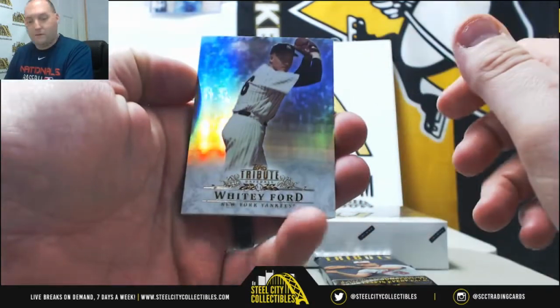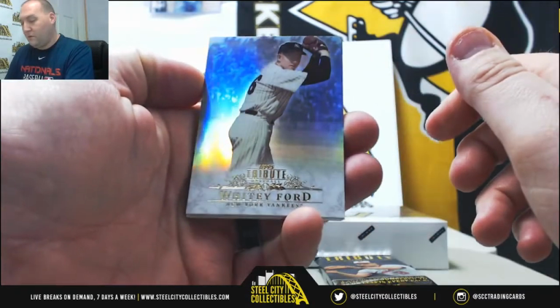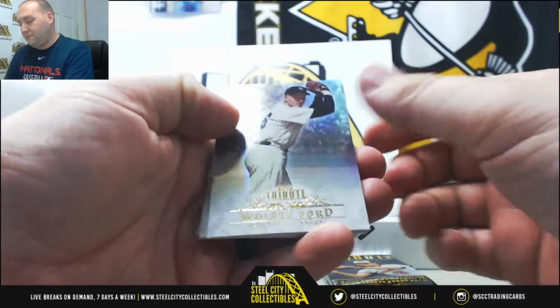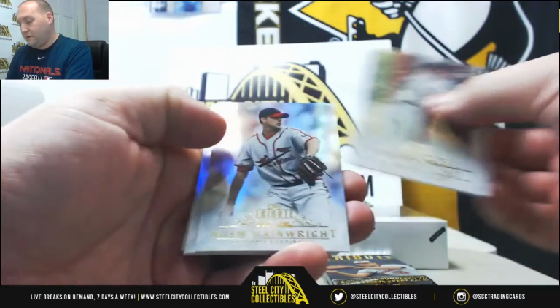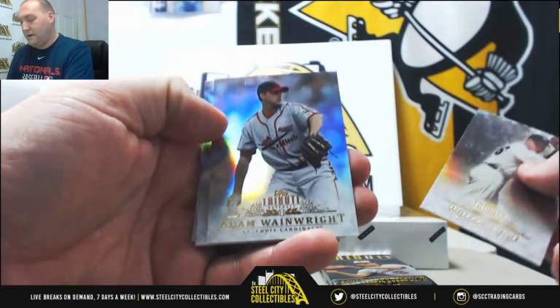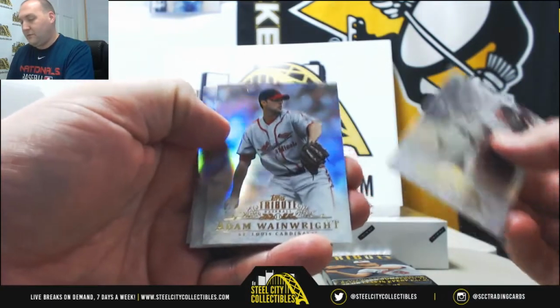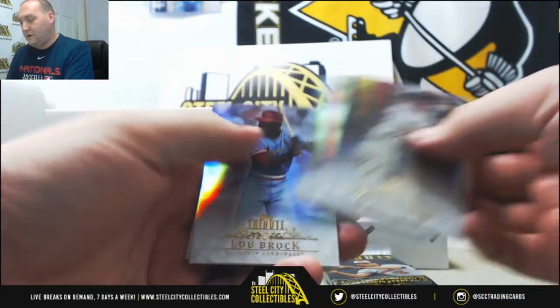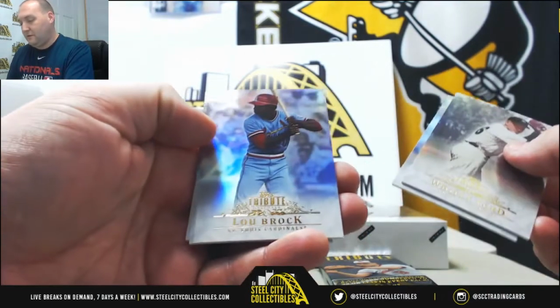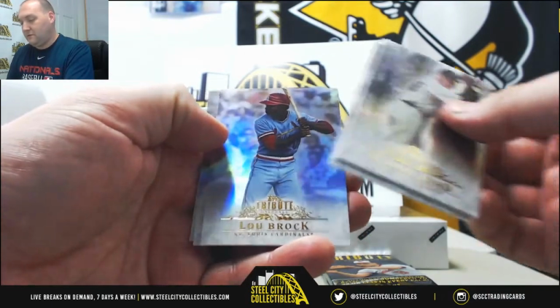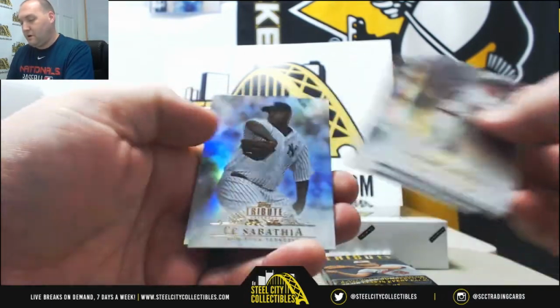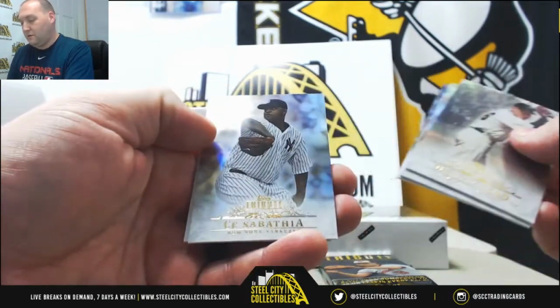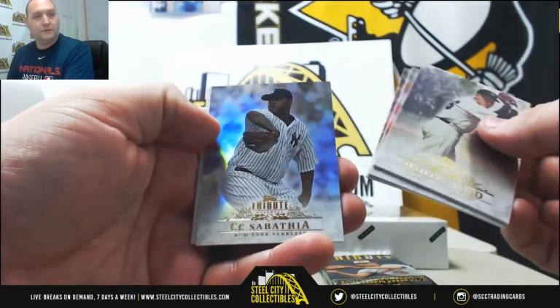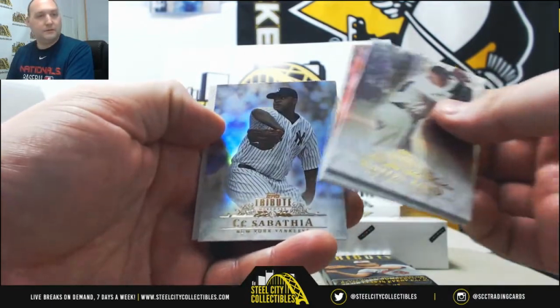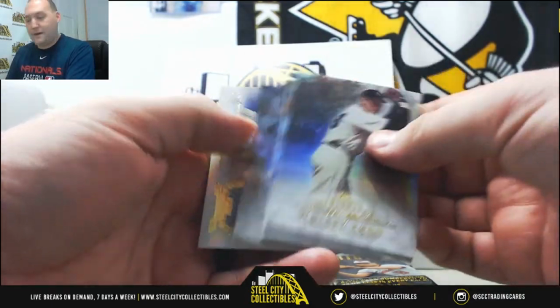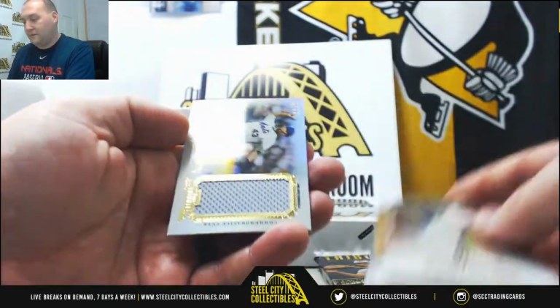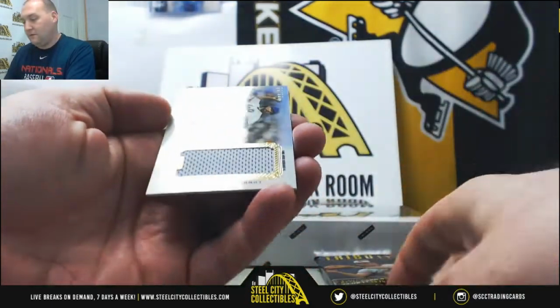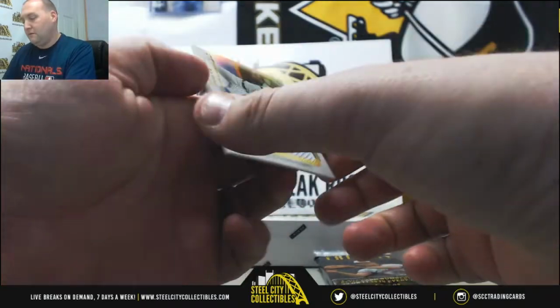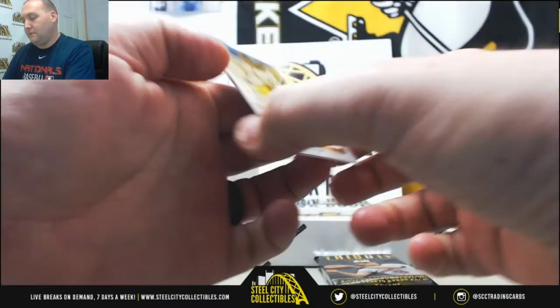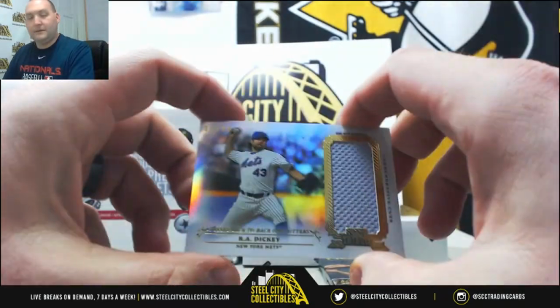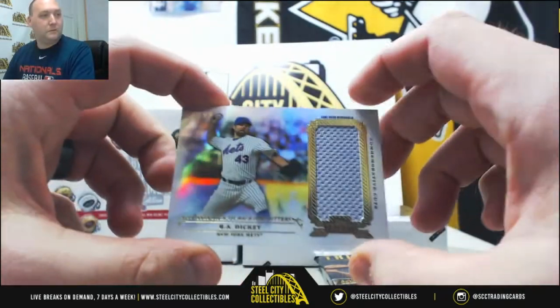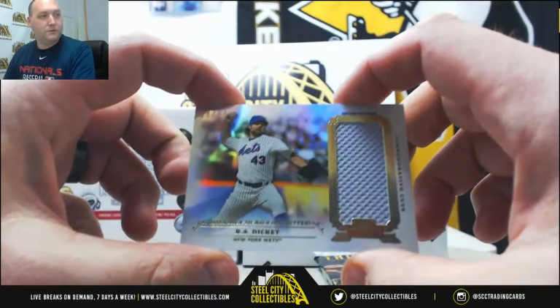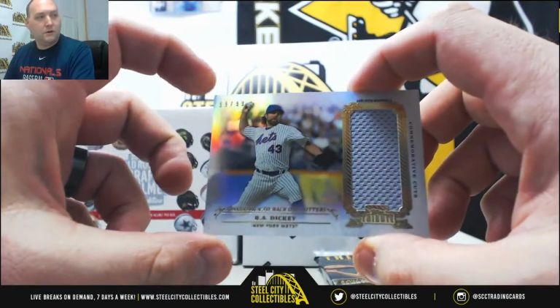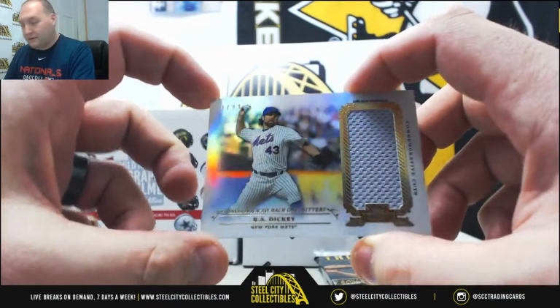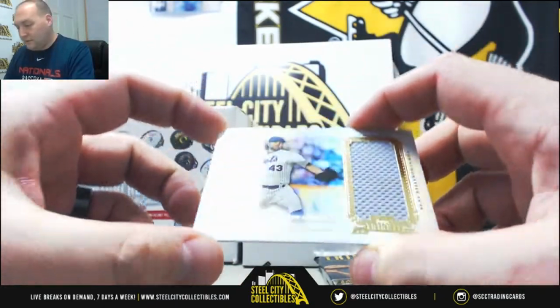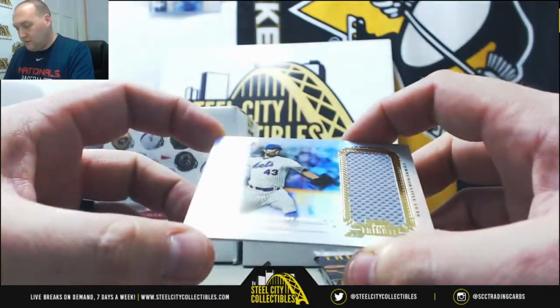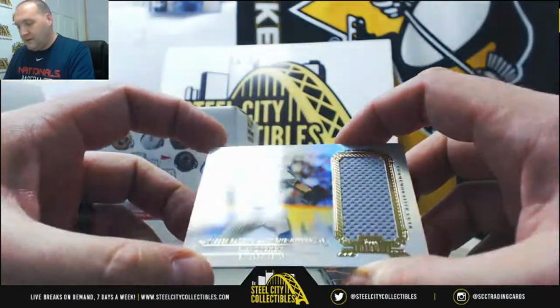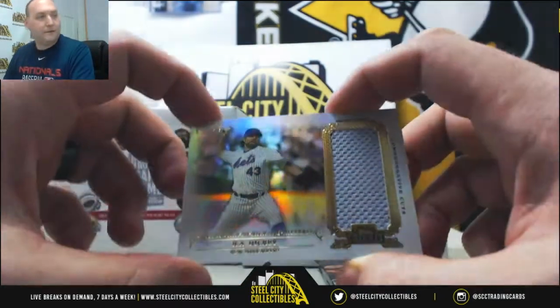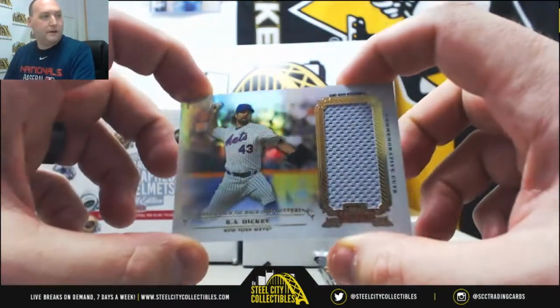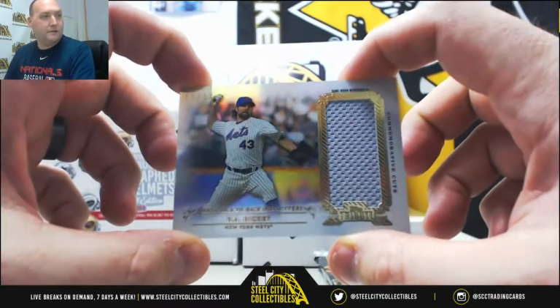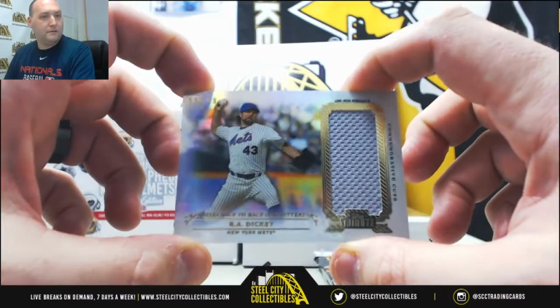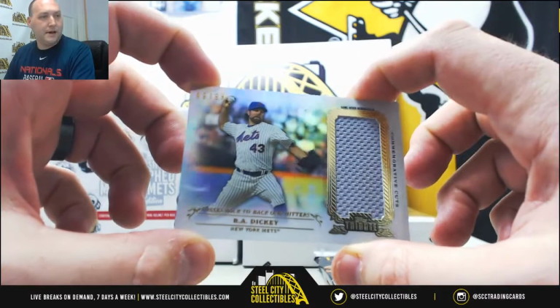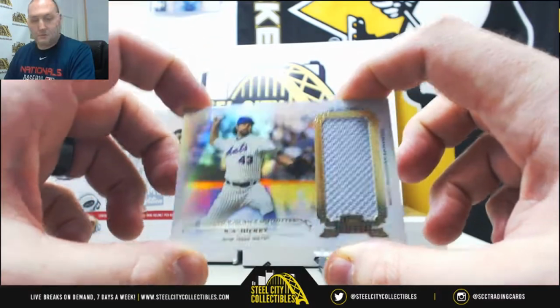Whitey Ford, Adam Wainwright, Lou Brock, CC Sabathia, and a Mets swatch — R.A. Dickey, 99 of 99. It's the last one made.